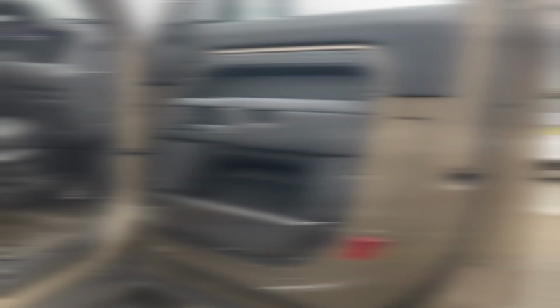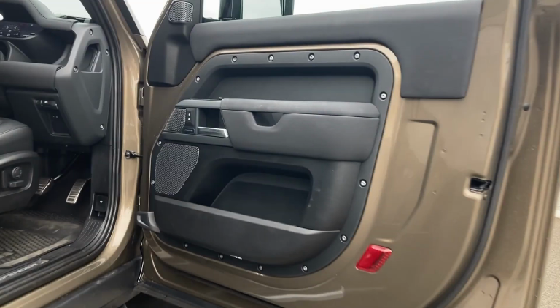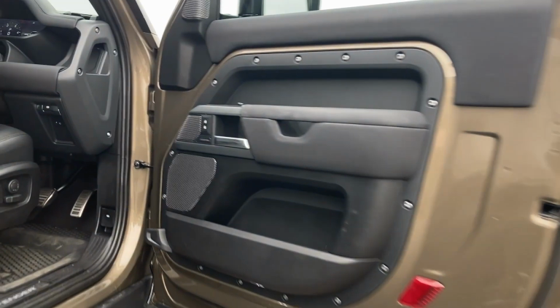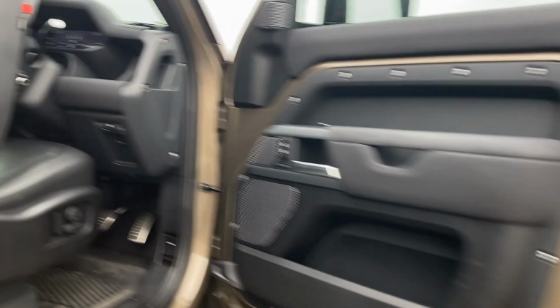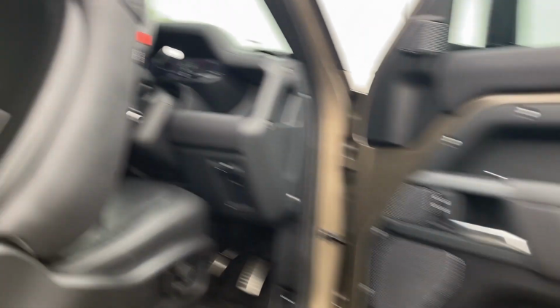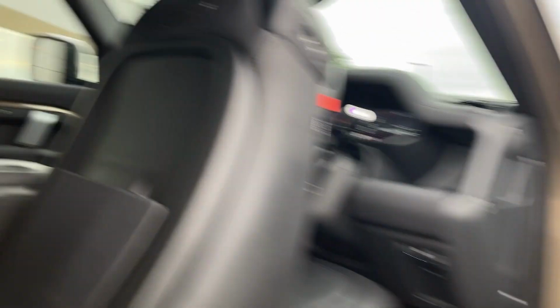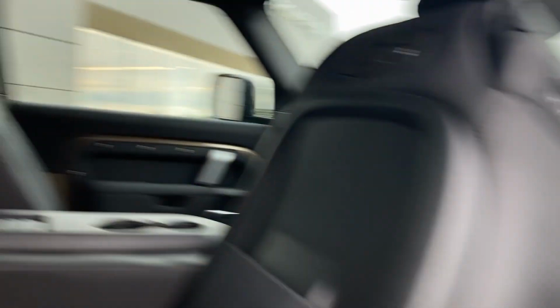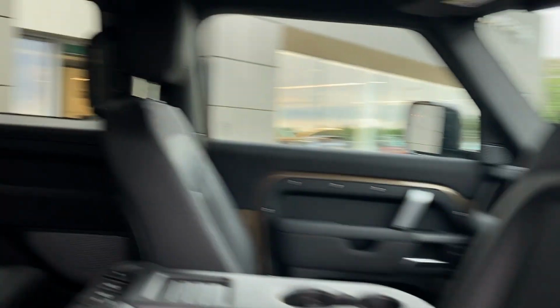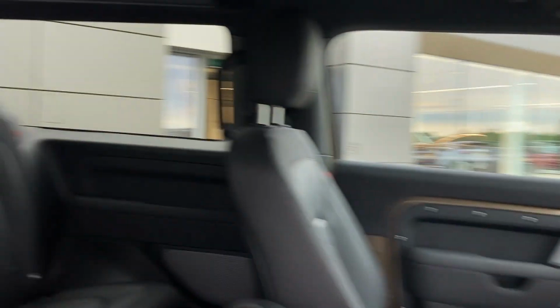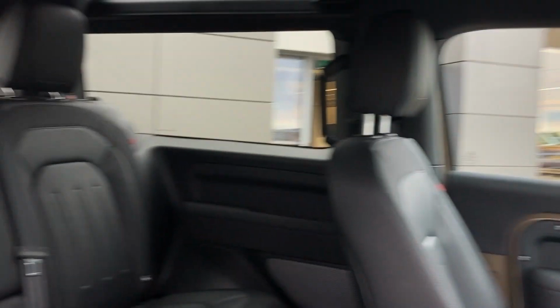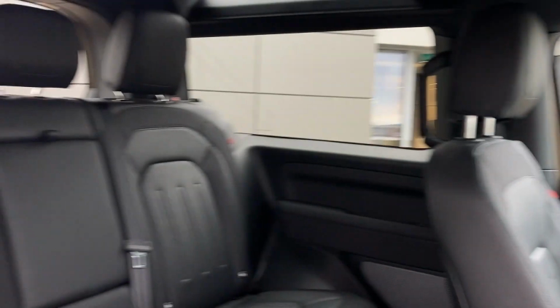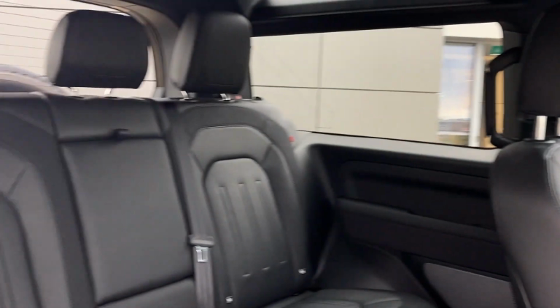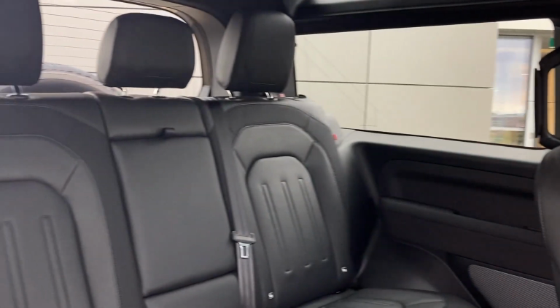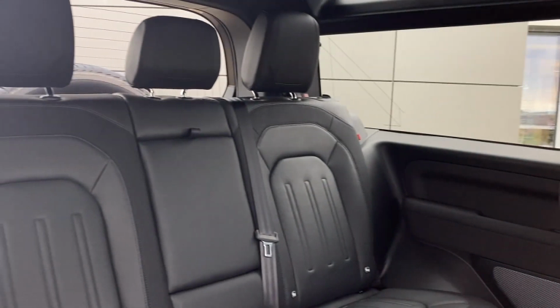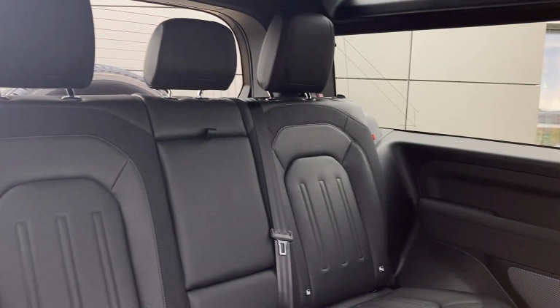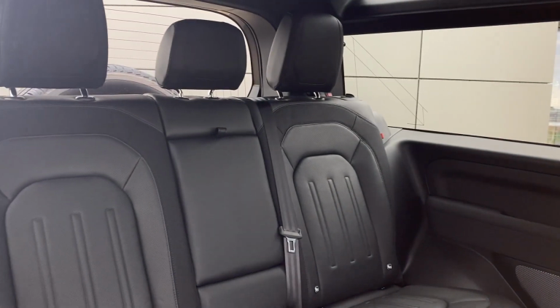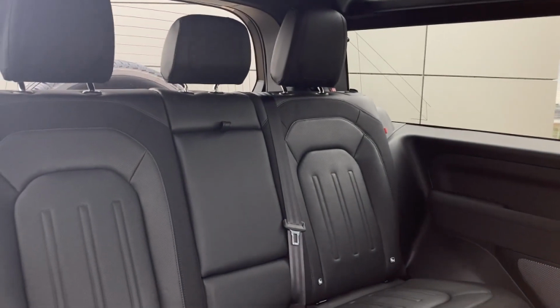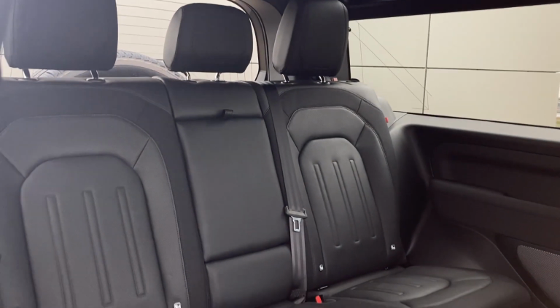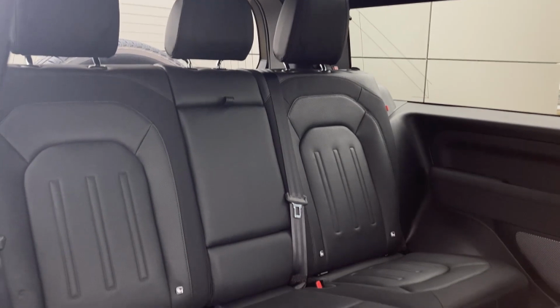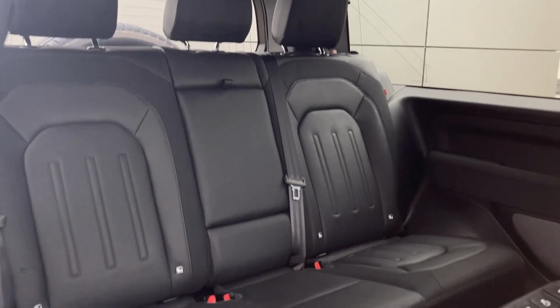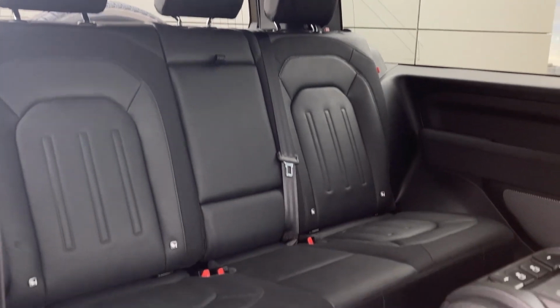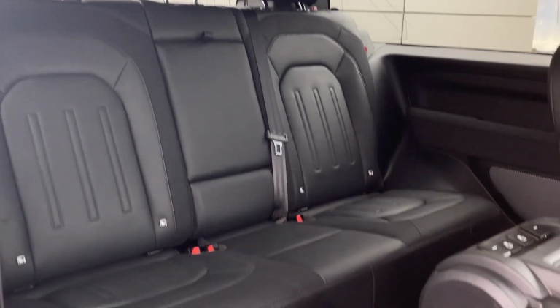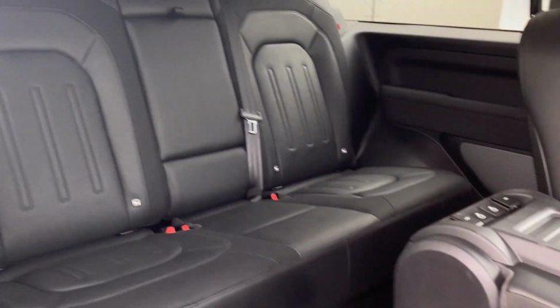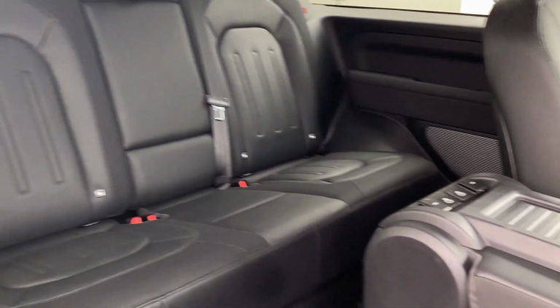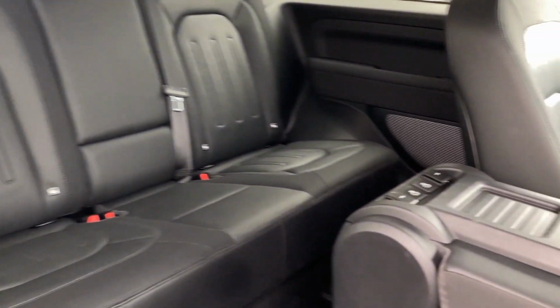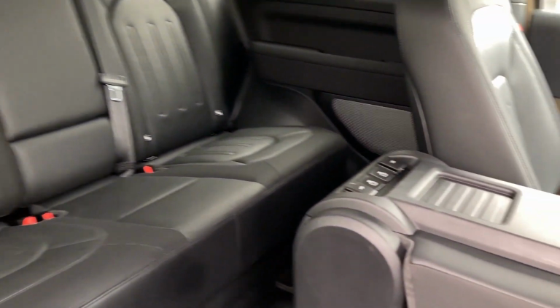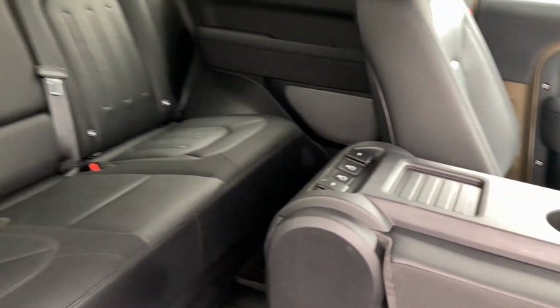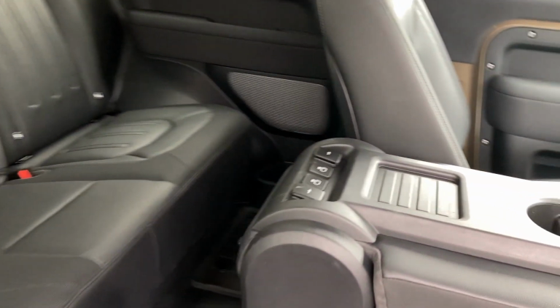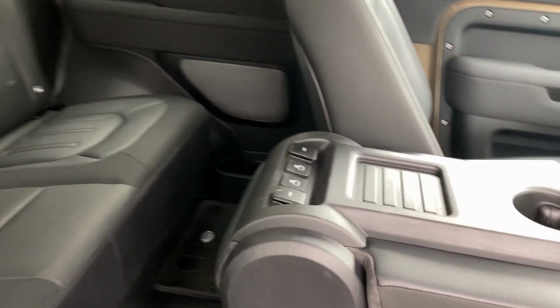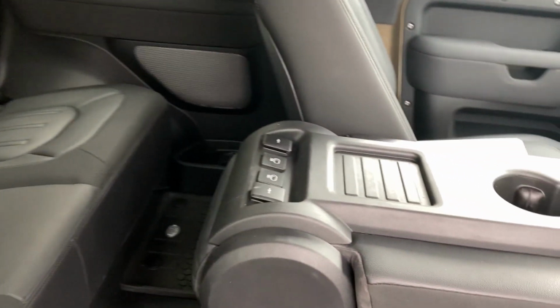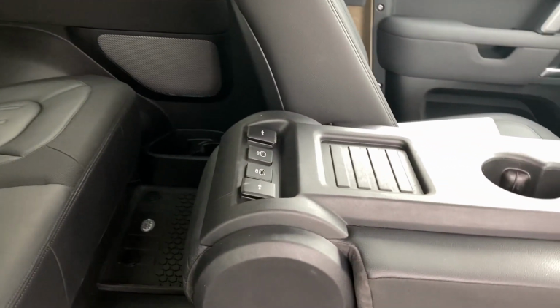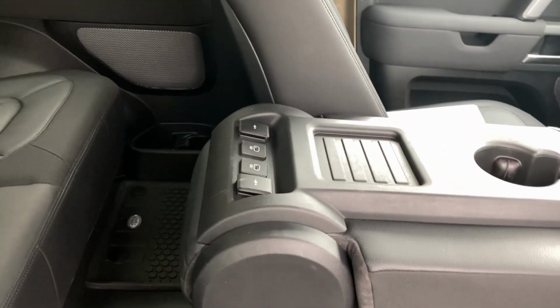As we enter into the cabin, we can see the ebony part-leather seats with ISOFIX child seat mounts and the charging ports on the centre console.